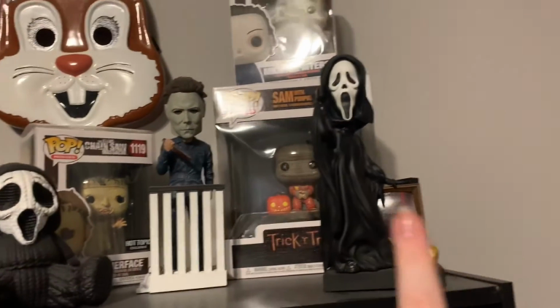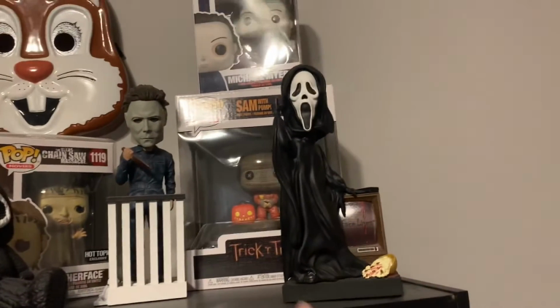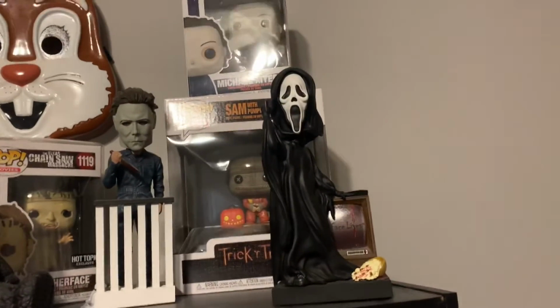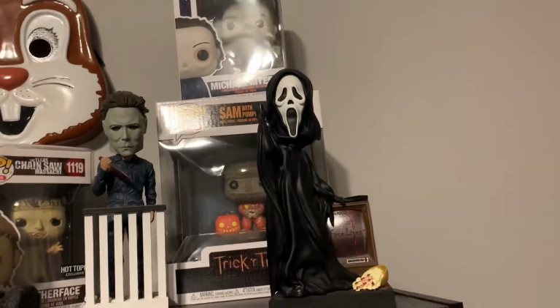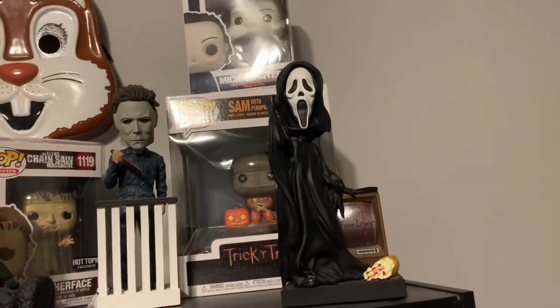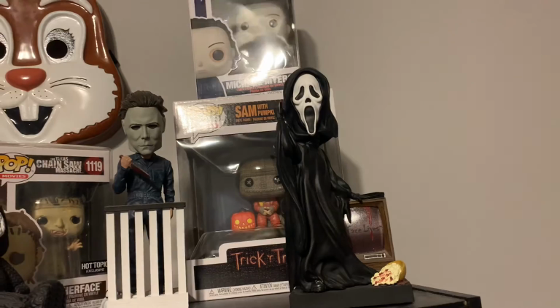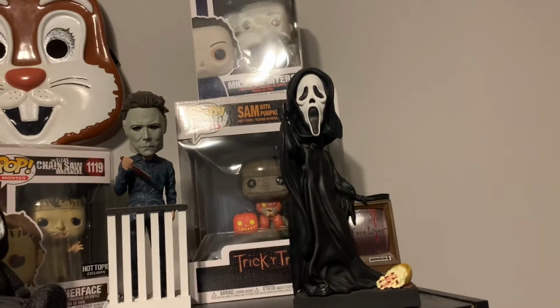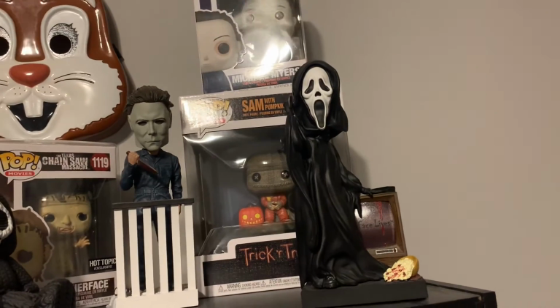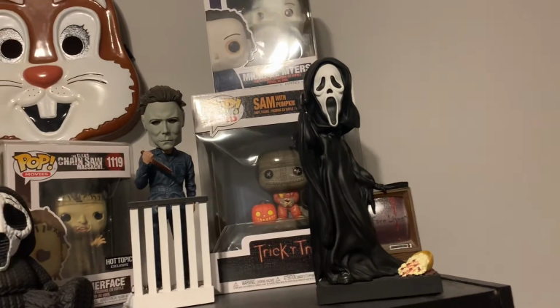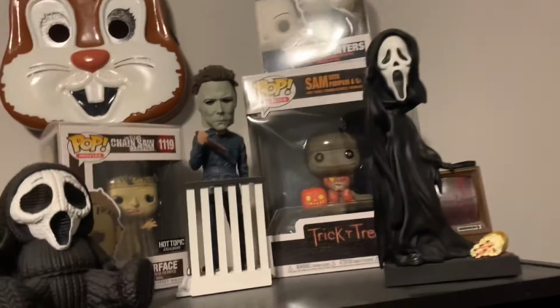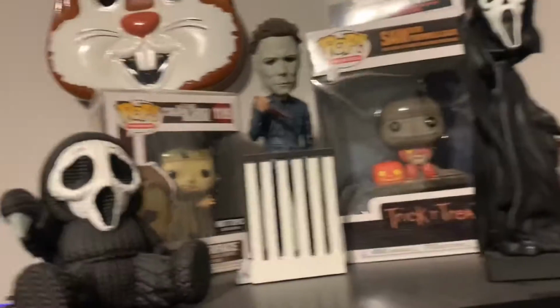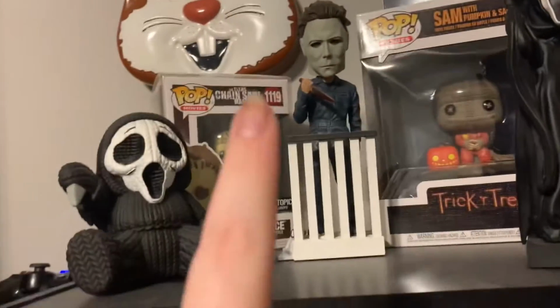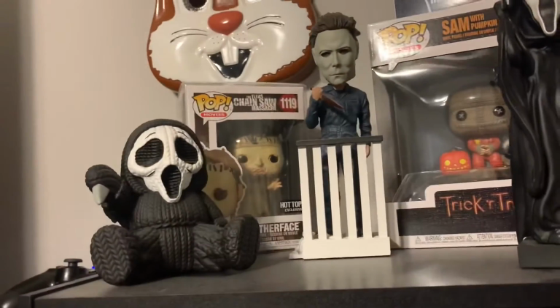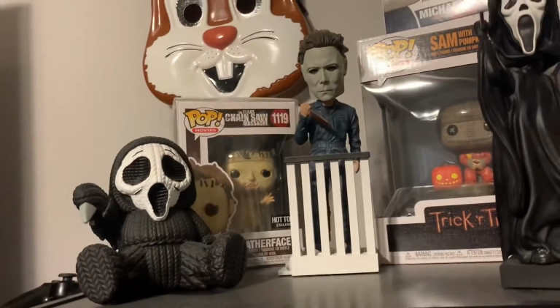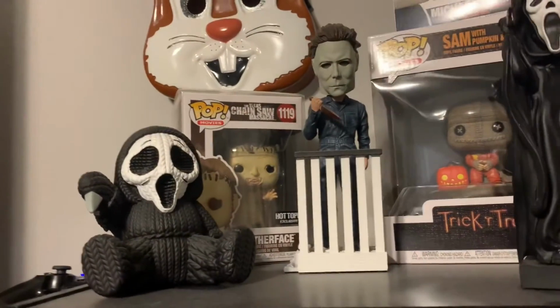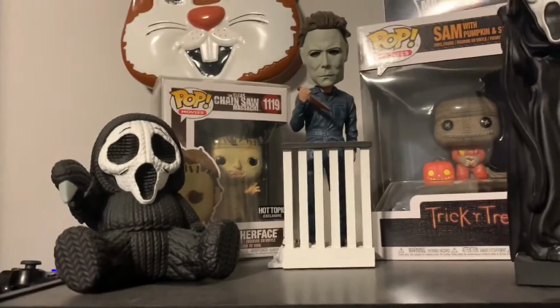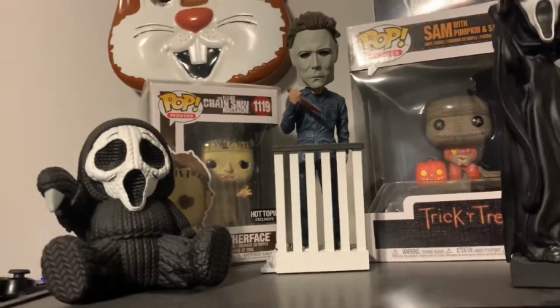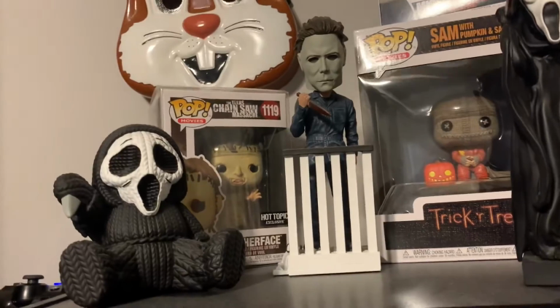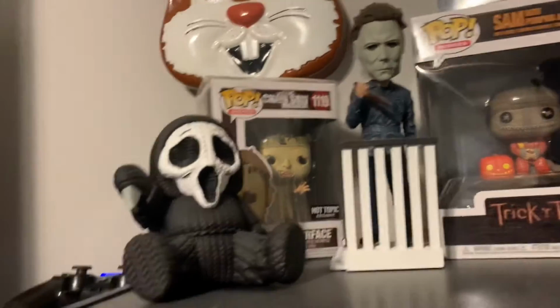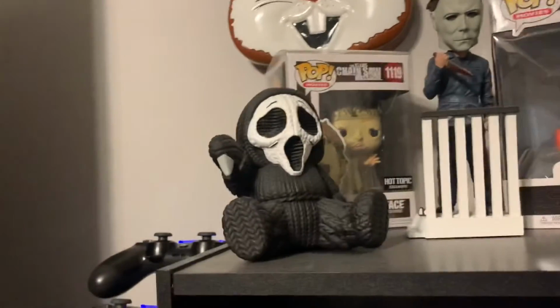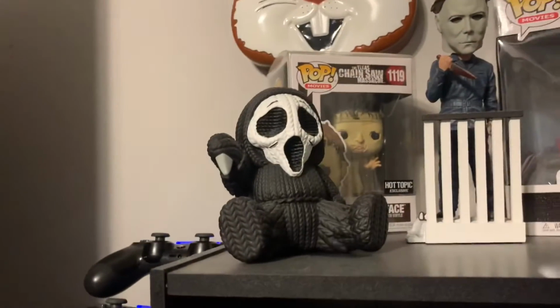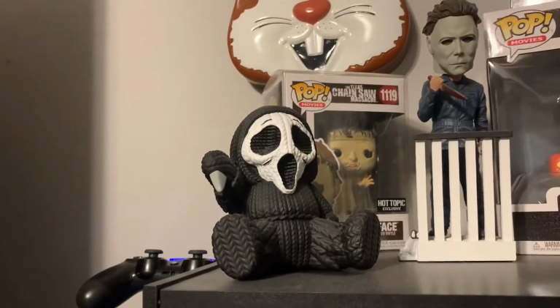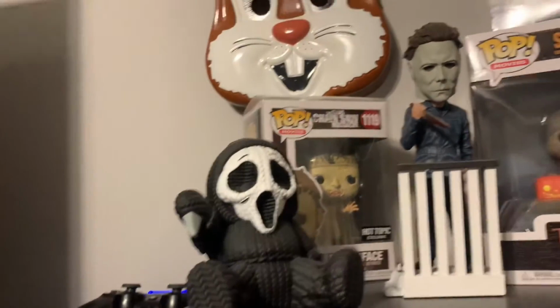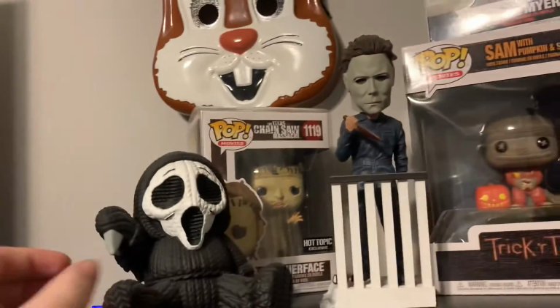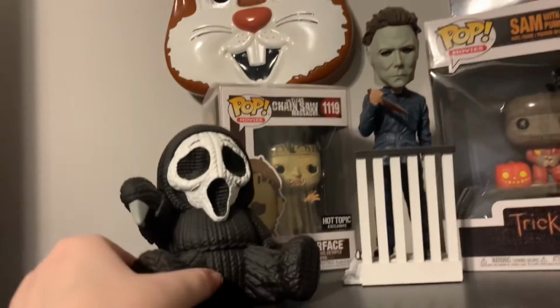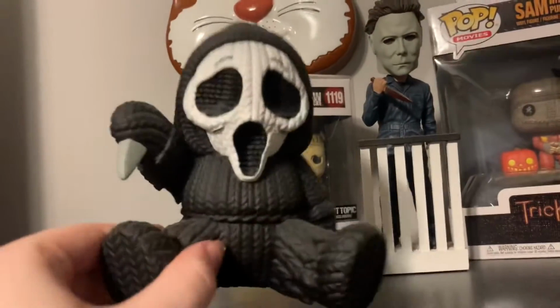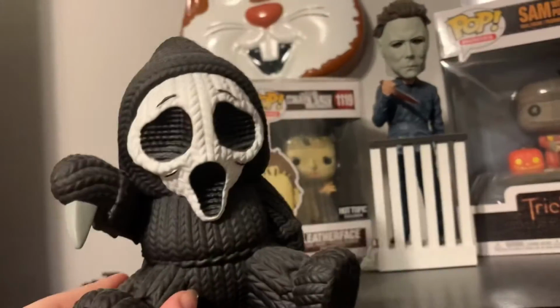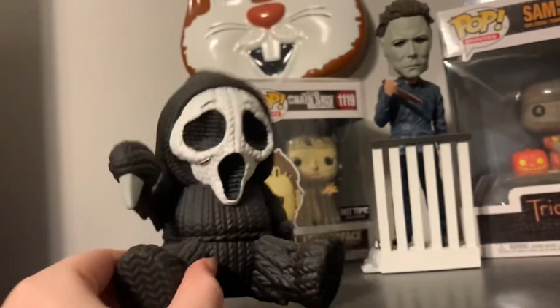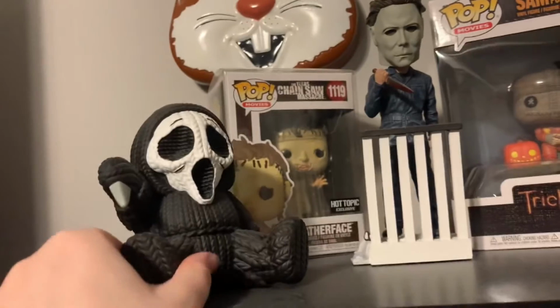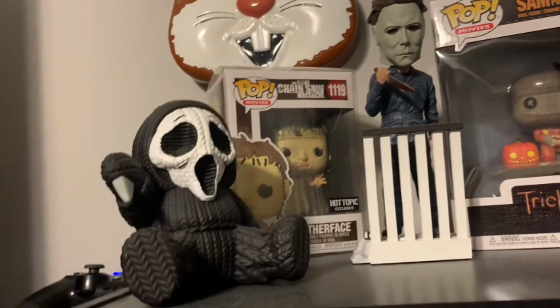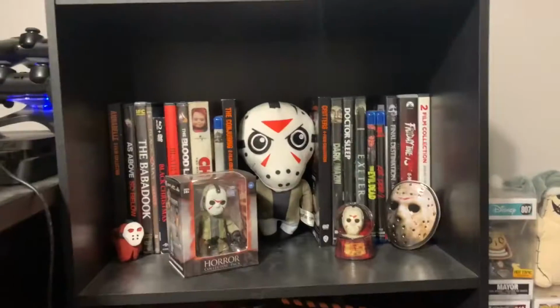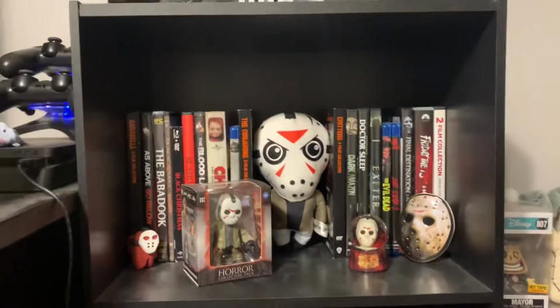And then the Ghostface Hot Topic exclusive for like $35. And then I have a Hot Topic exclusive Leatherface, also $12.50. And then the little kid robot Ghostface - really cute.